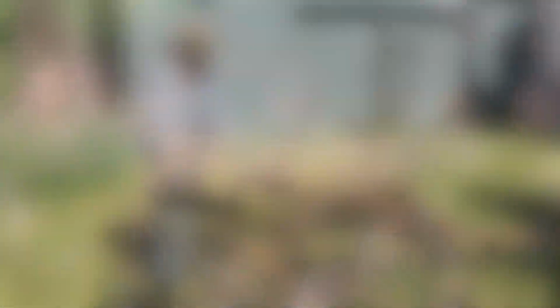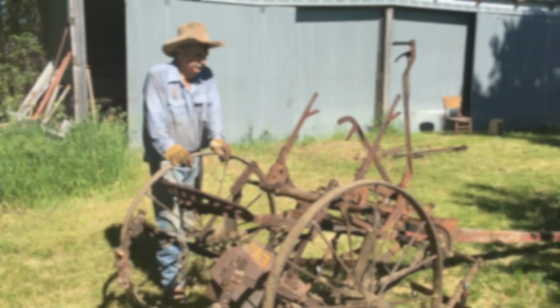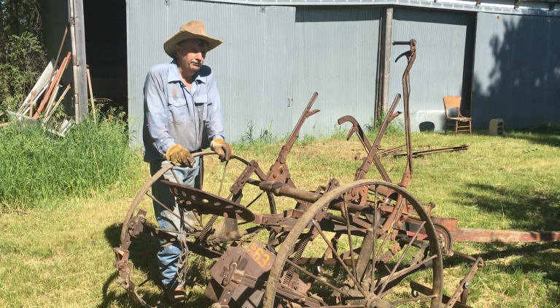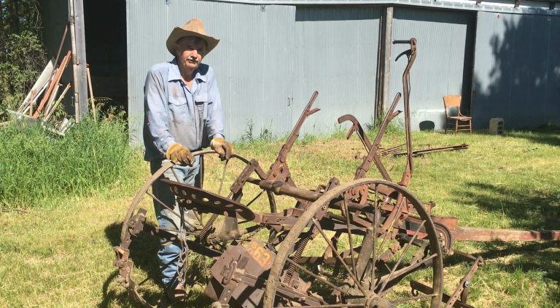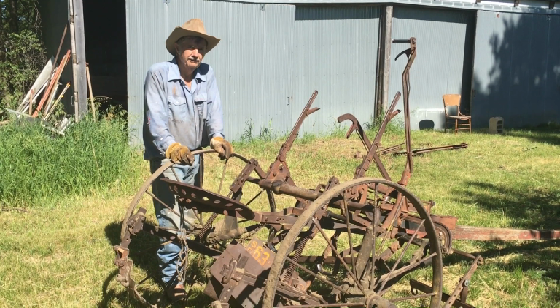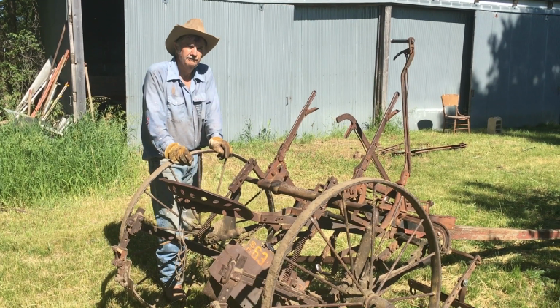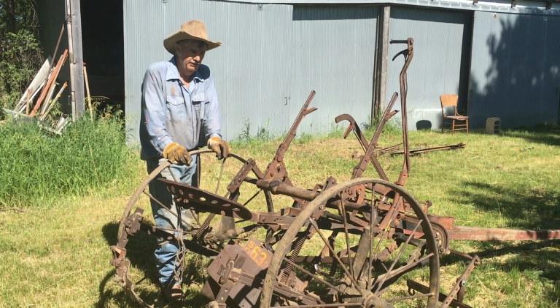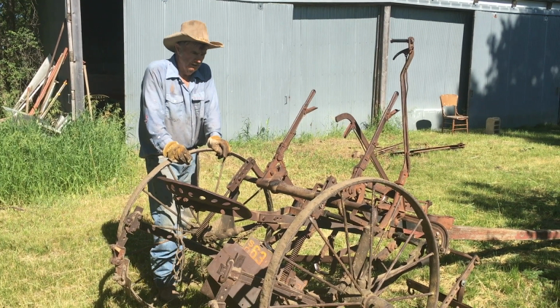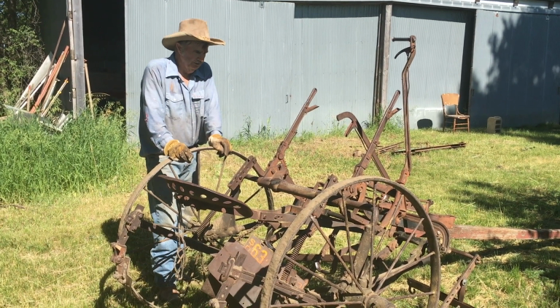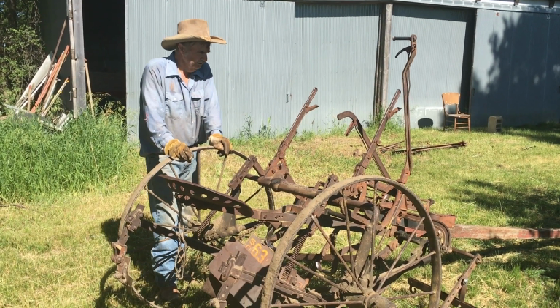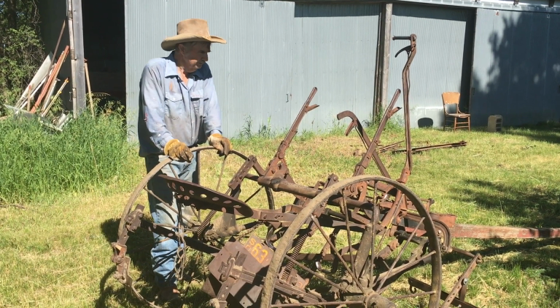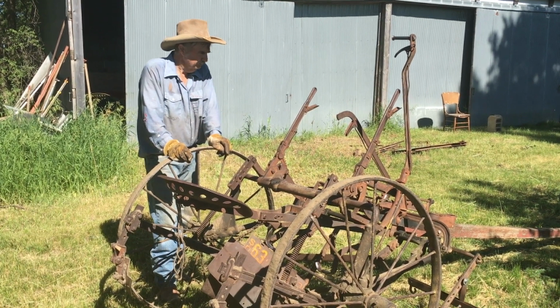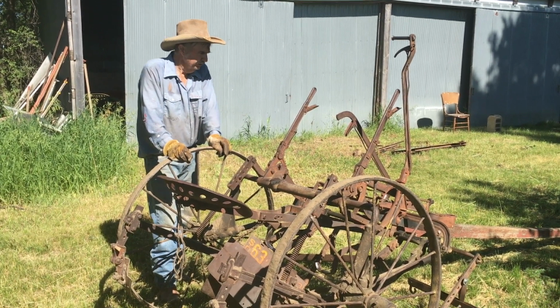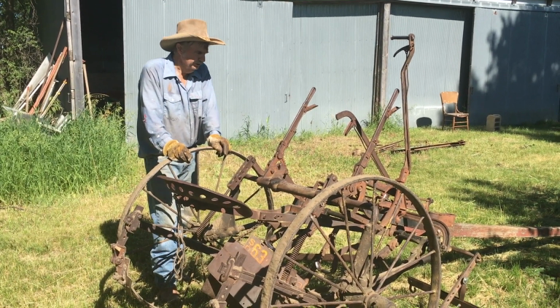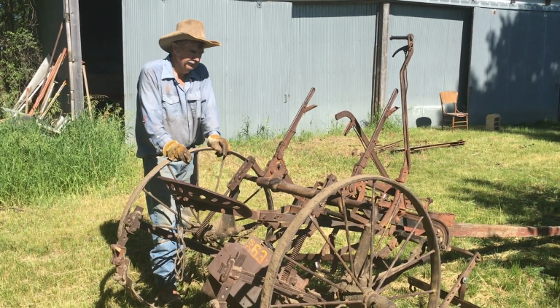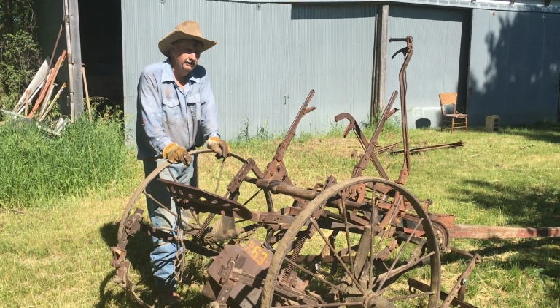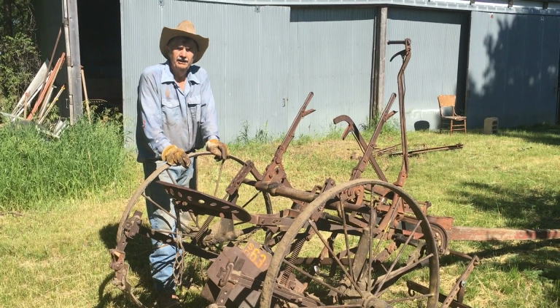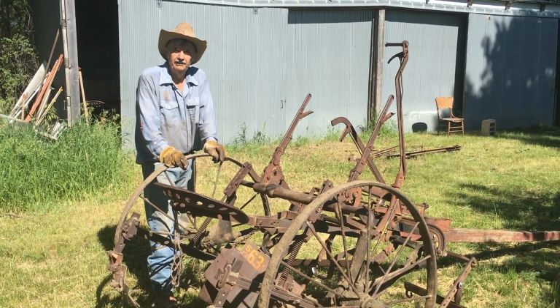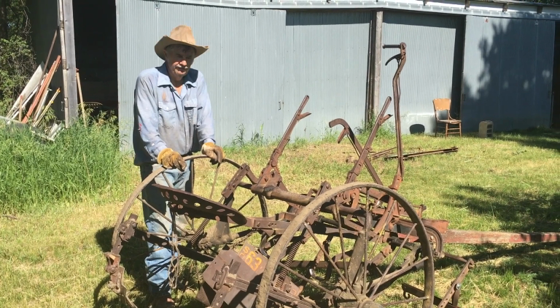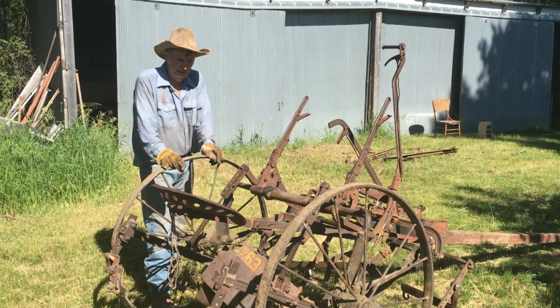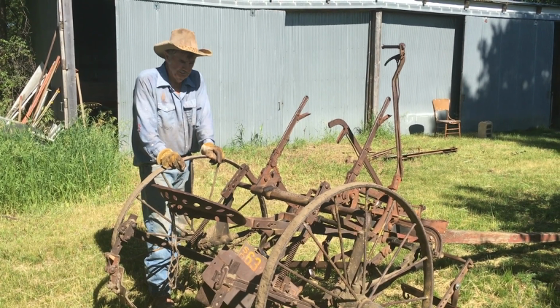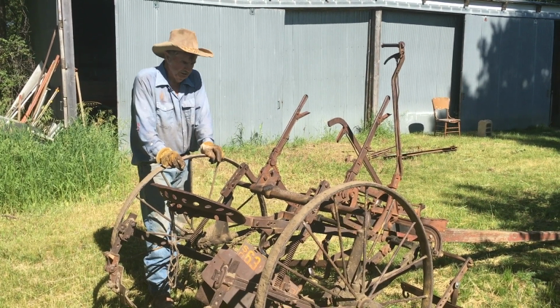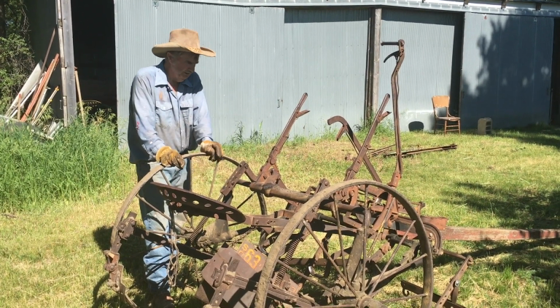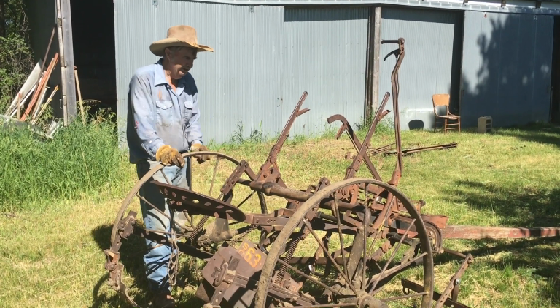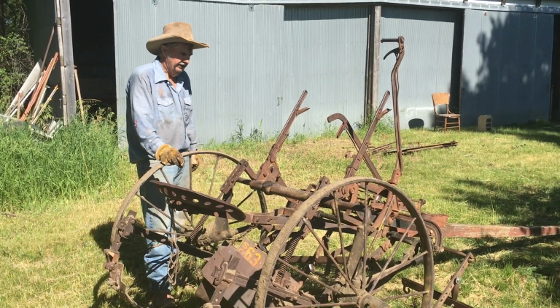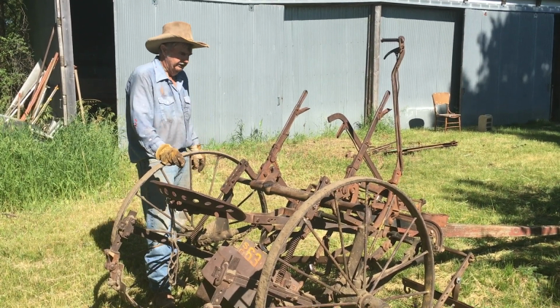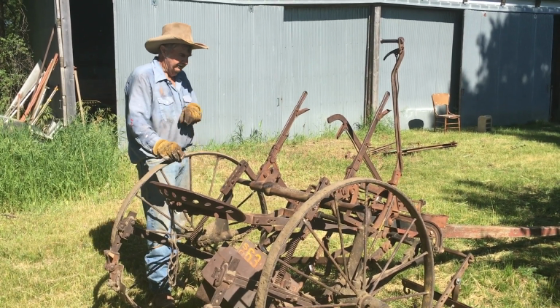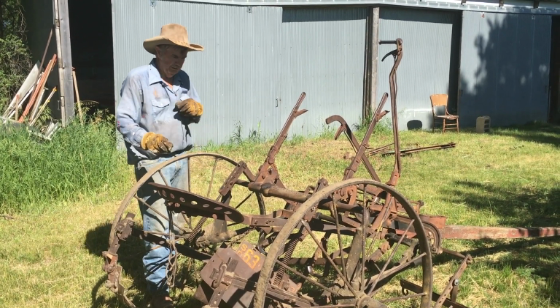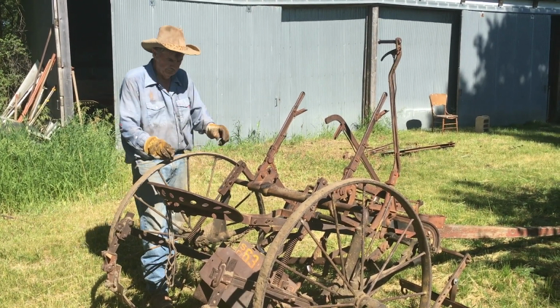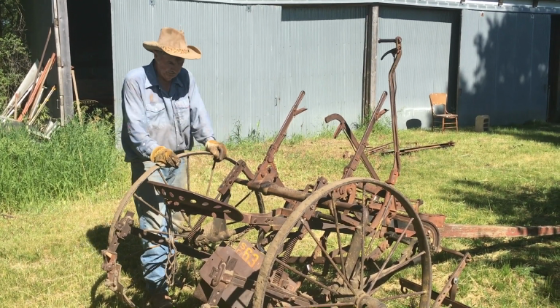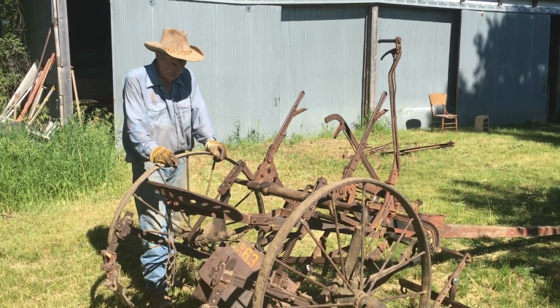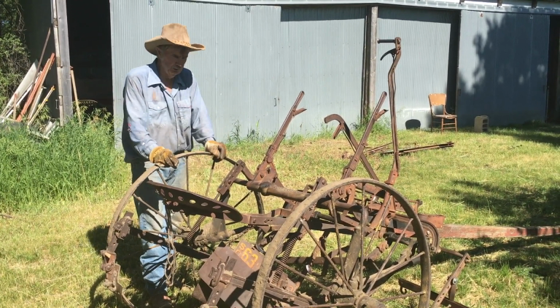Here's a McCormick Deering cultivator we're going to use today. We're going to cultivate for the second time today. It's probably around 100 years old.